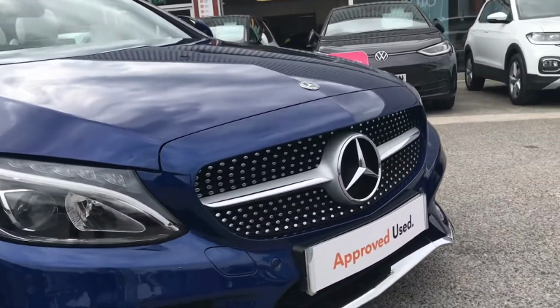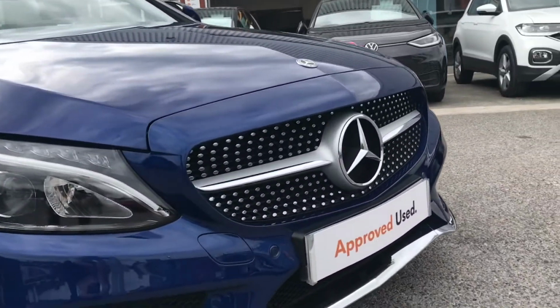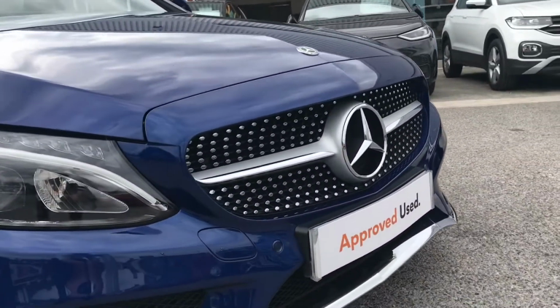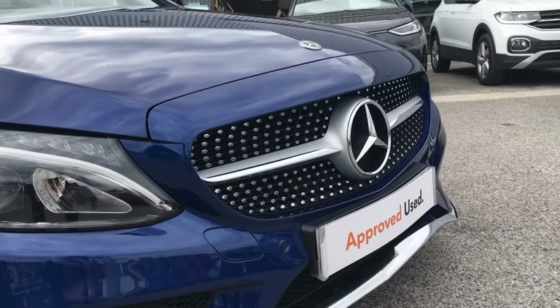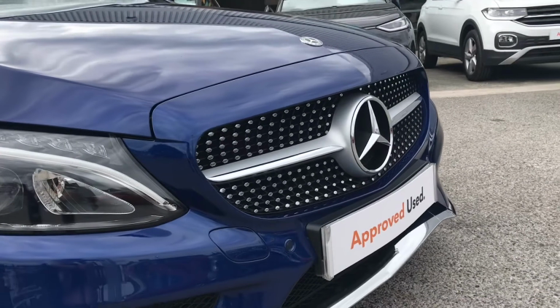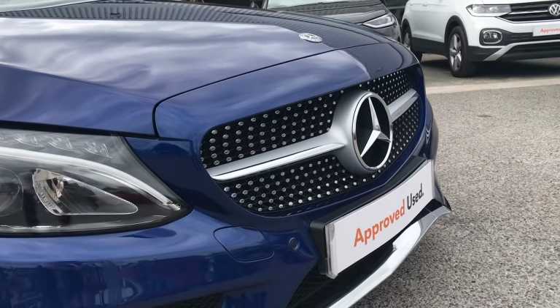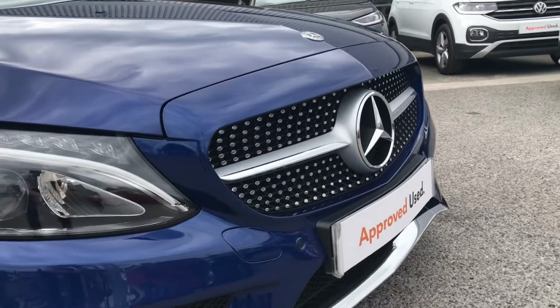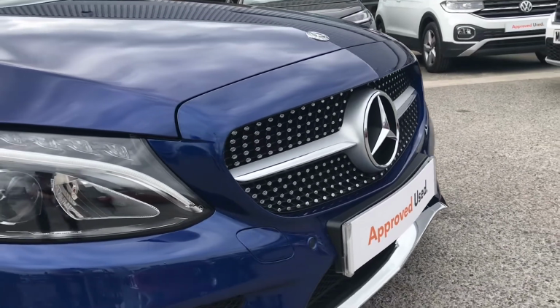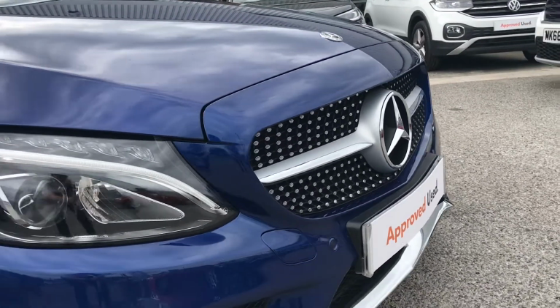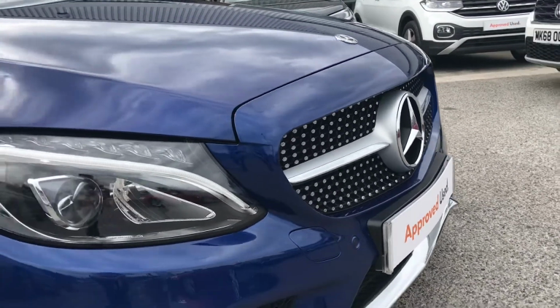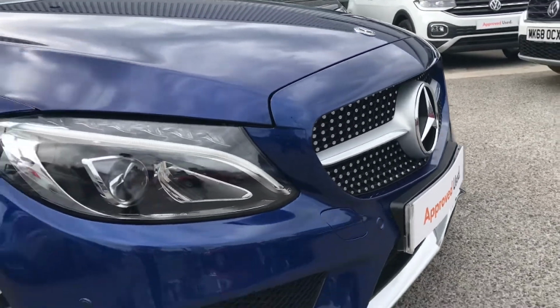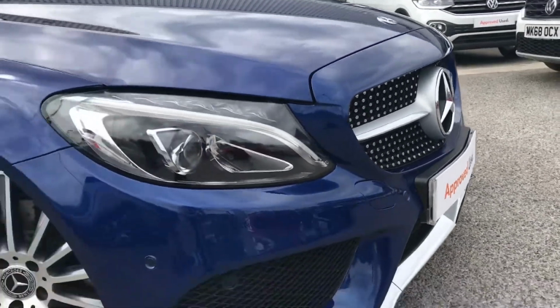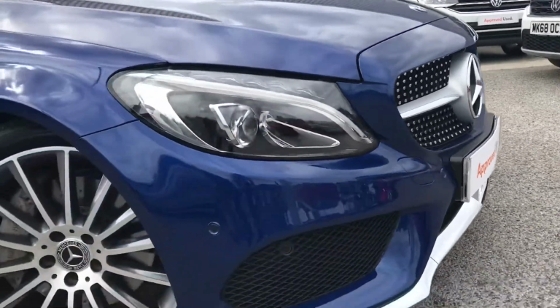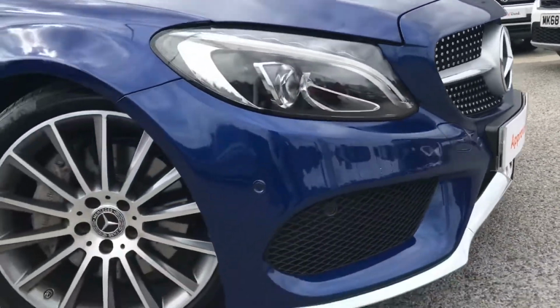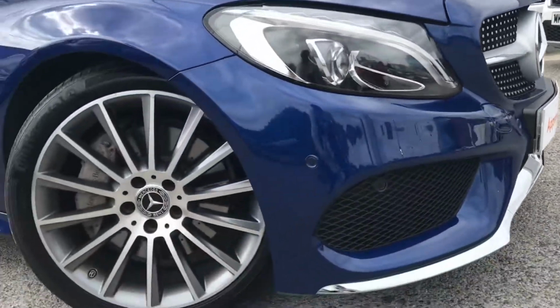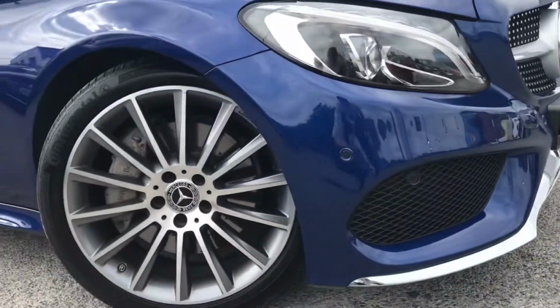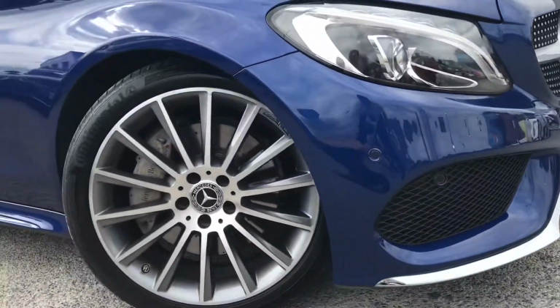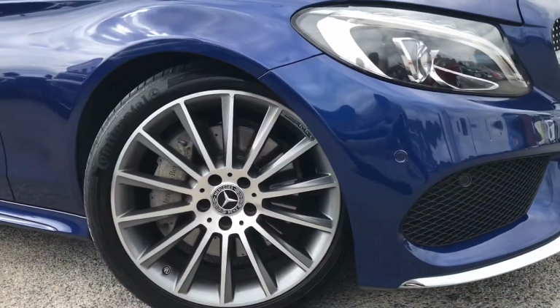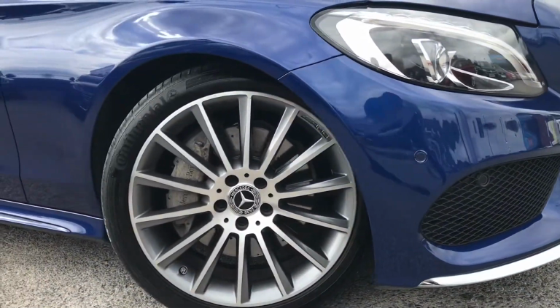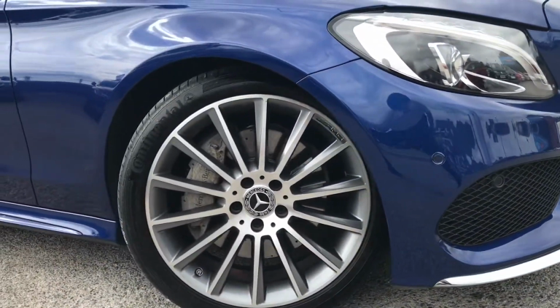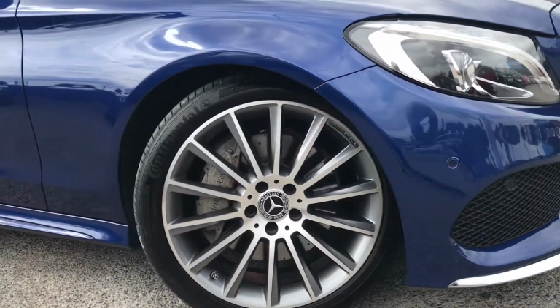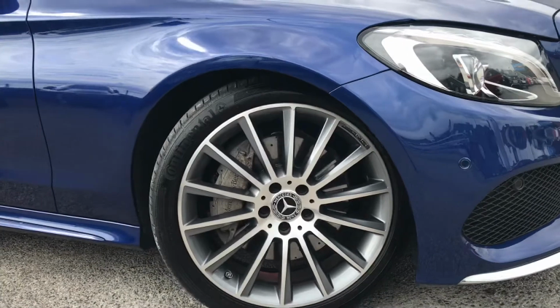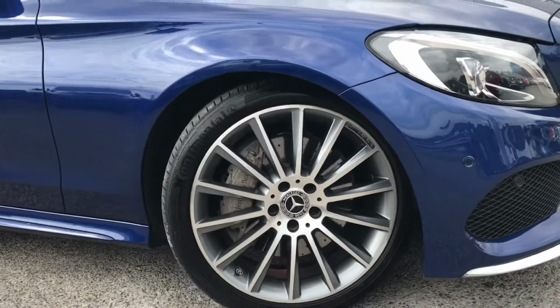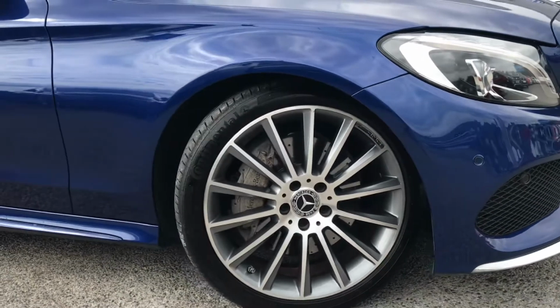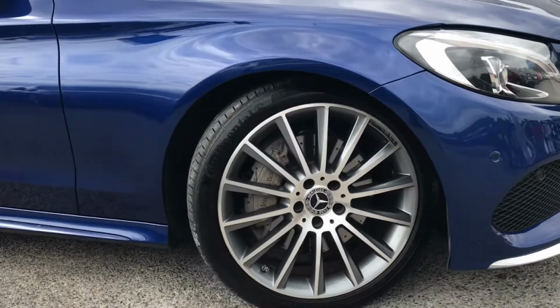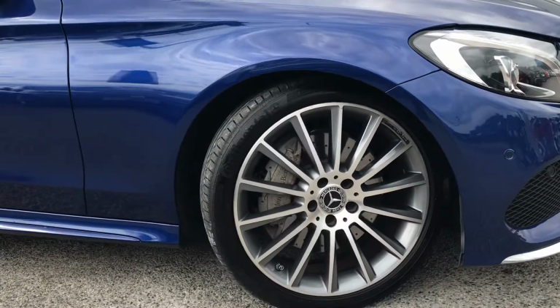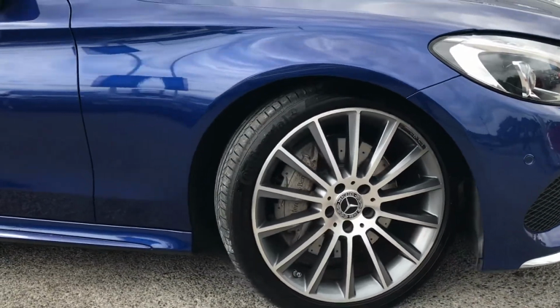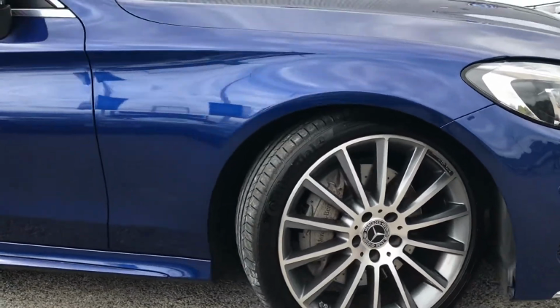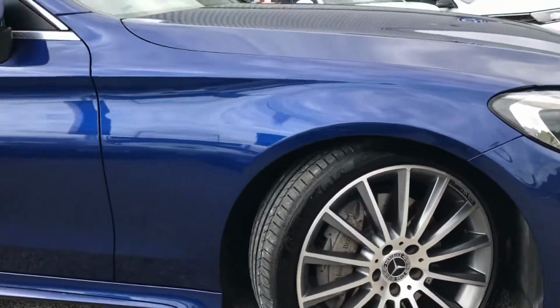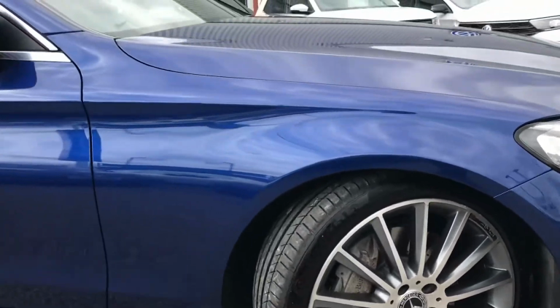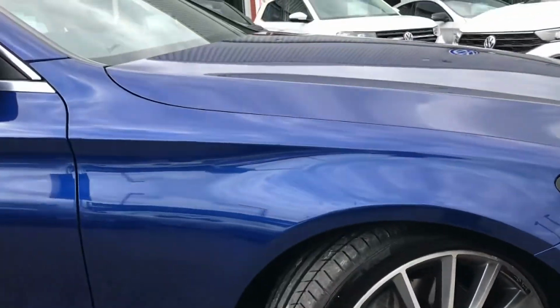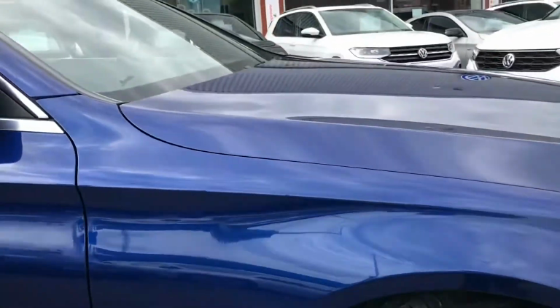This fantastic car comes in the brilliant blue finish and as you can see it's got a mean front end to it. It comes with the 19-inch multi-spoke alloy wheels, really complimenting the stylish look of this car.